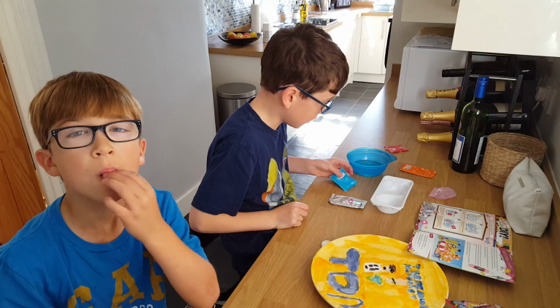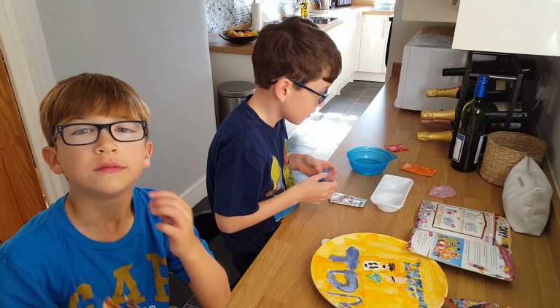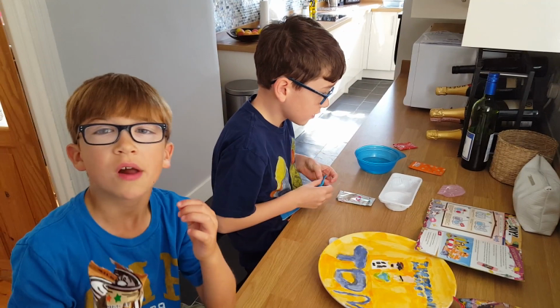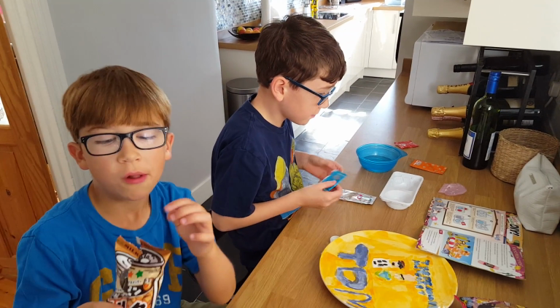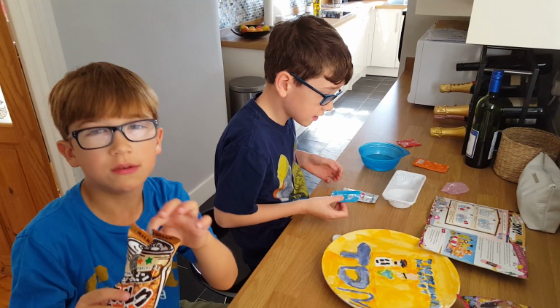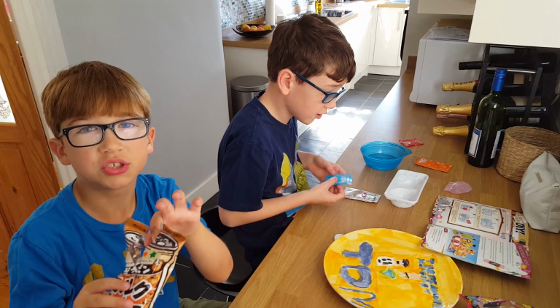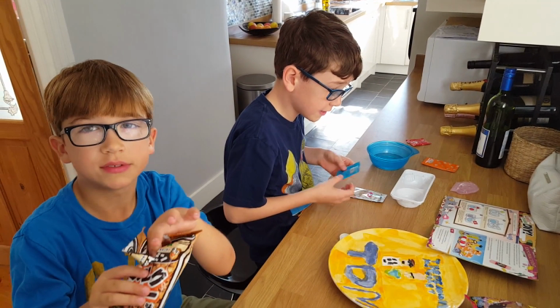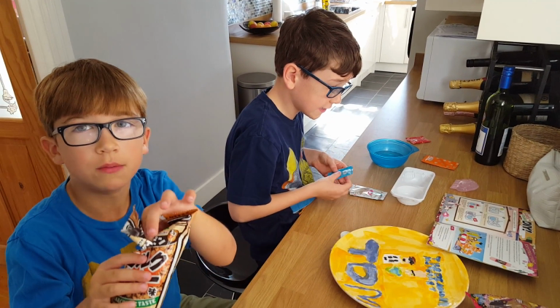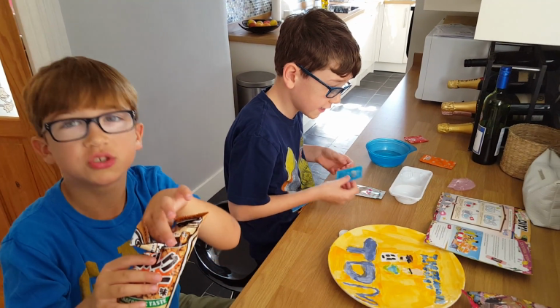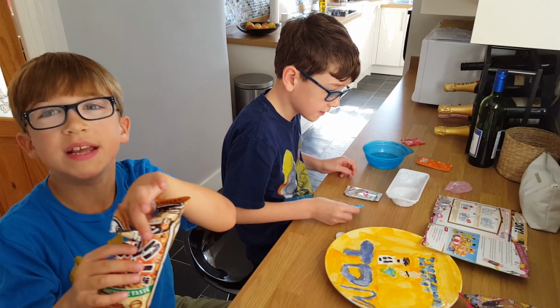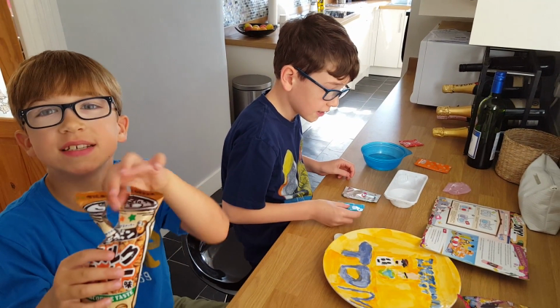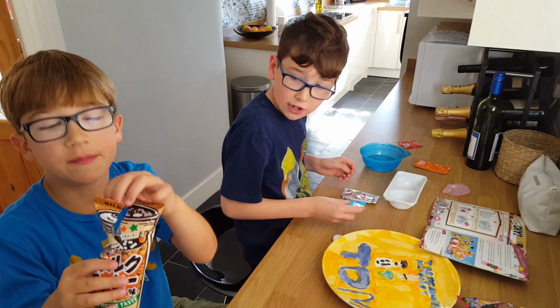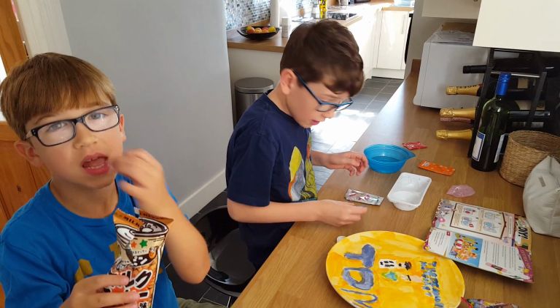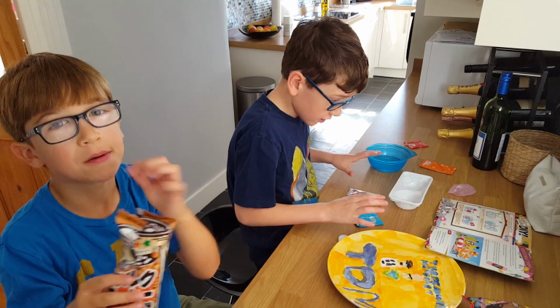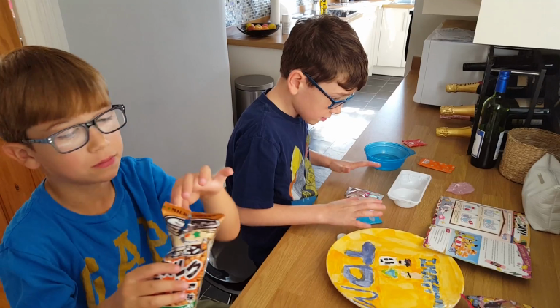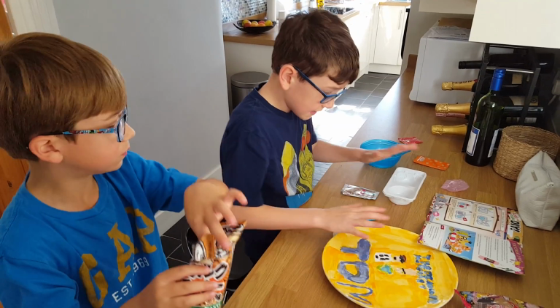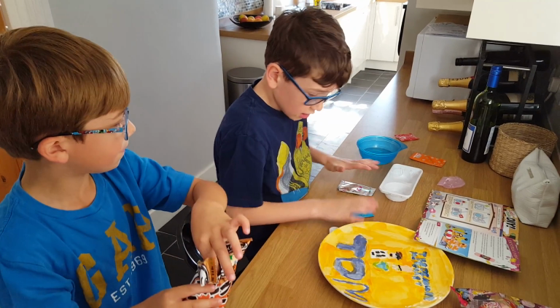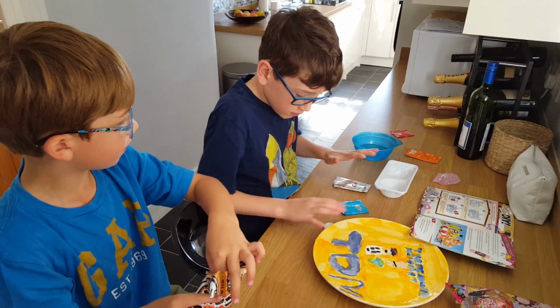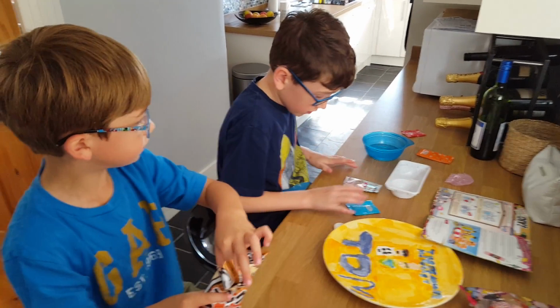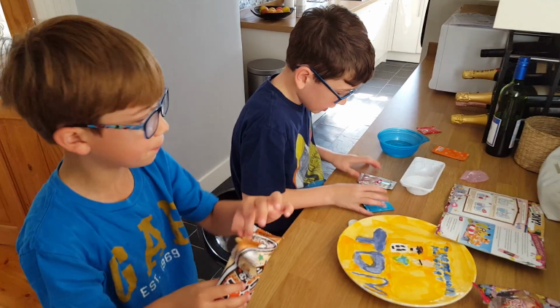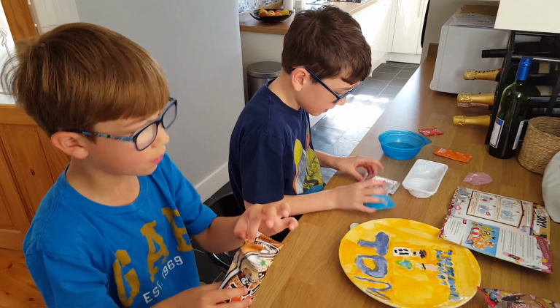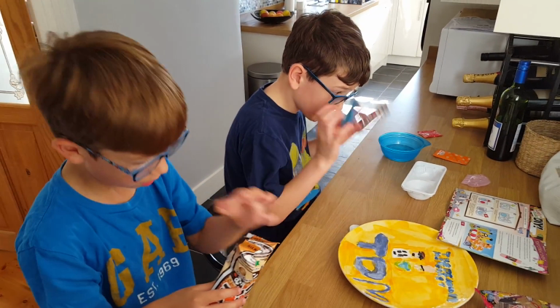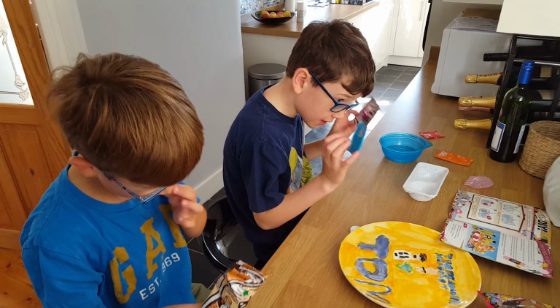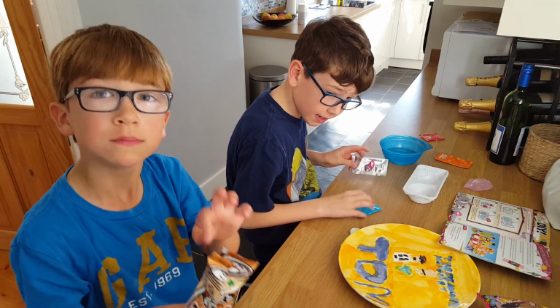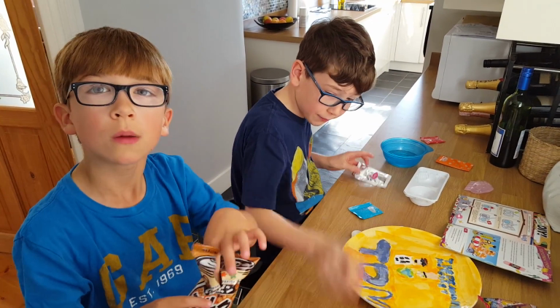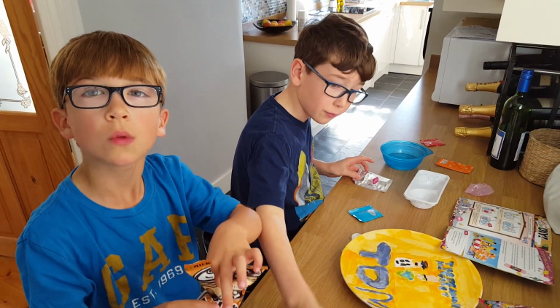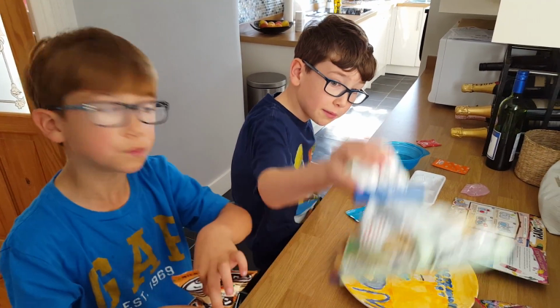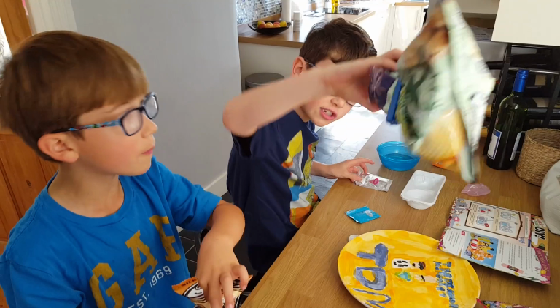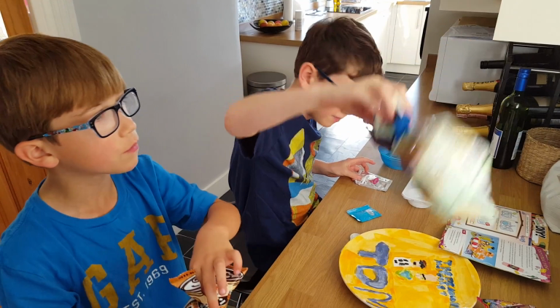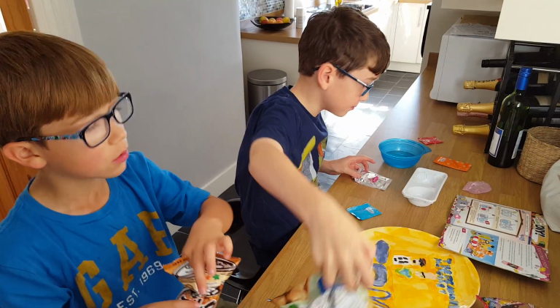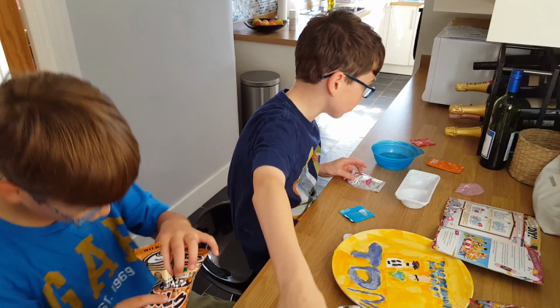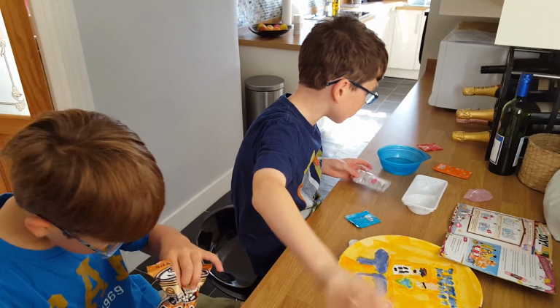Hello! Last episode we tasted loads of different sweets. Now we're going to make the sweet, and we have the Grand Finale which is really spicy.